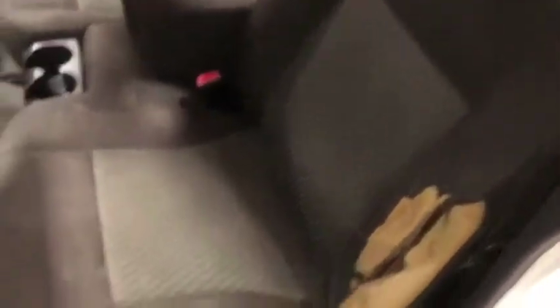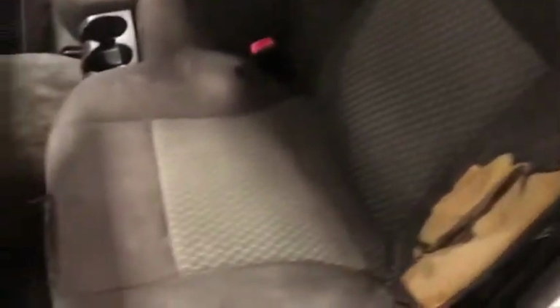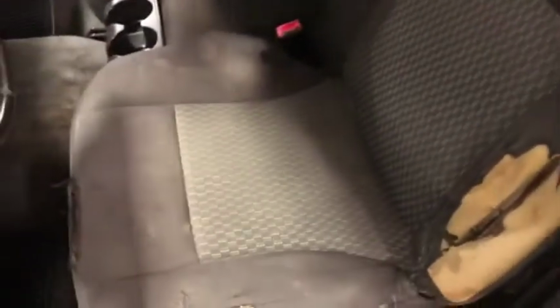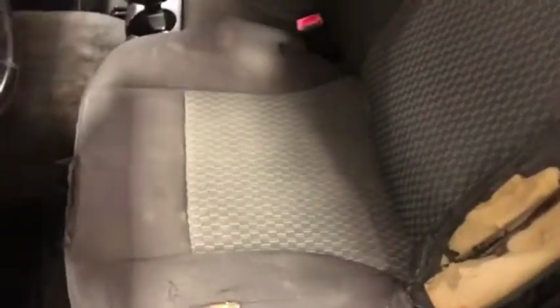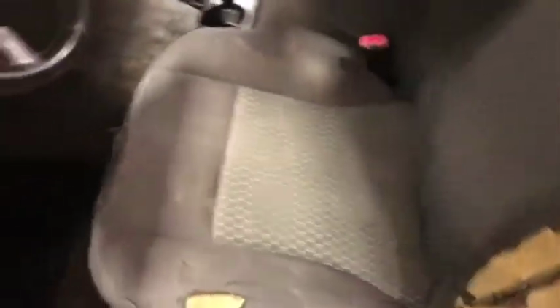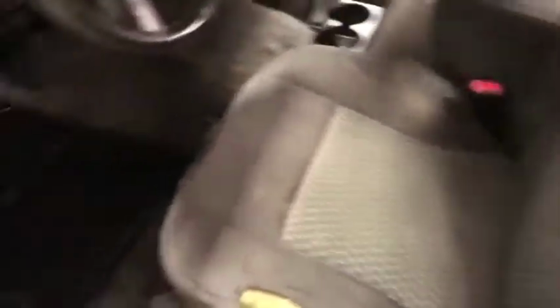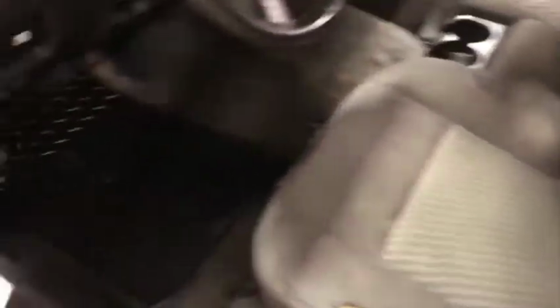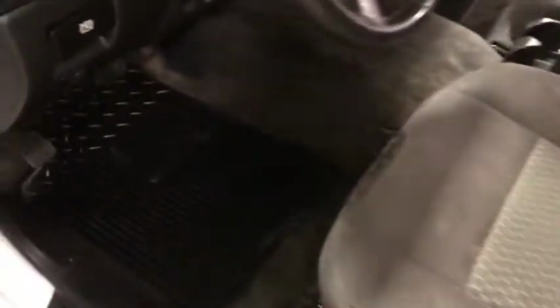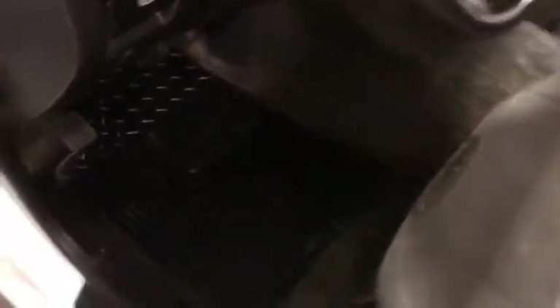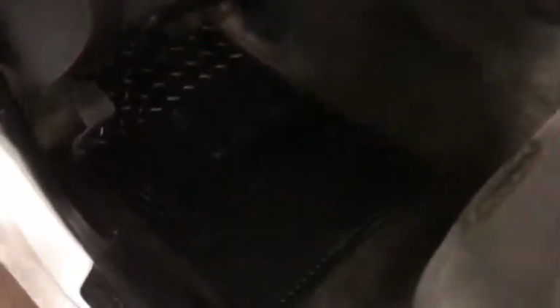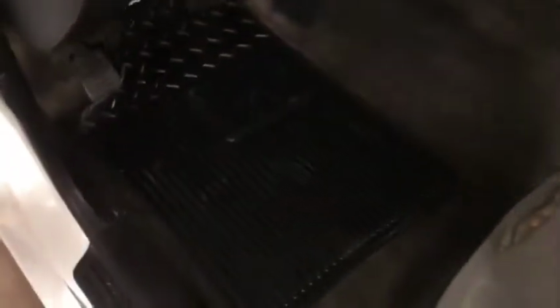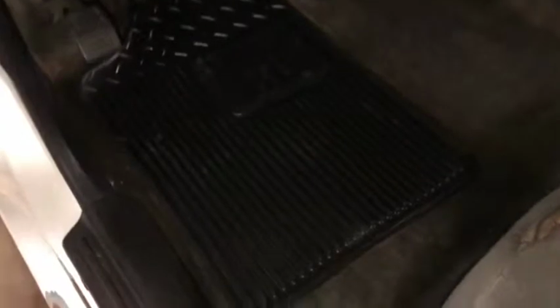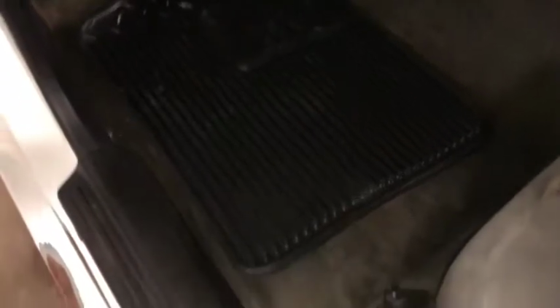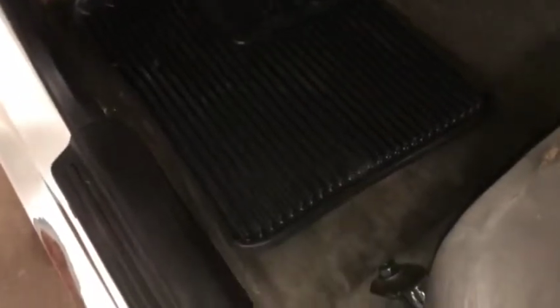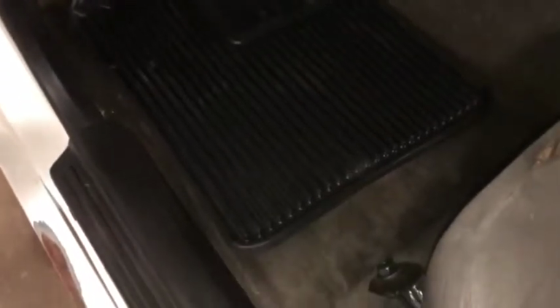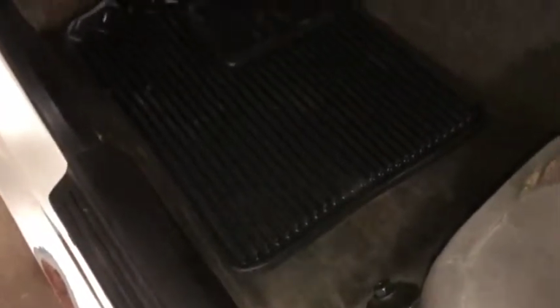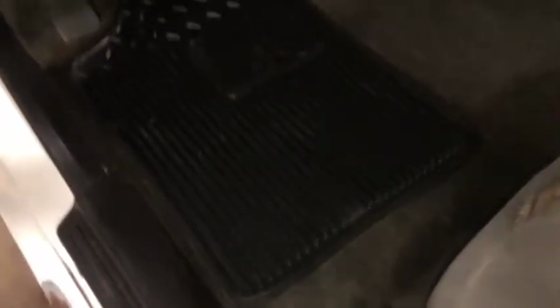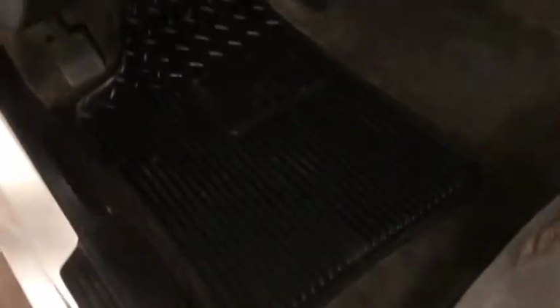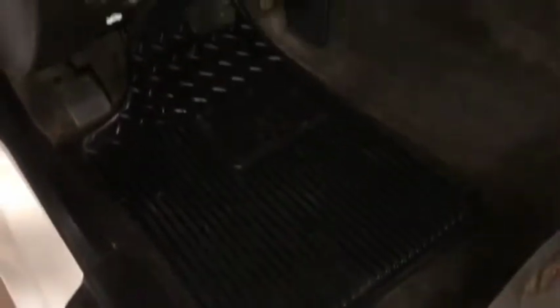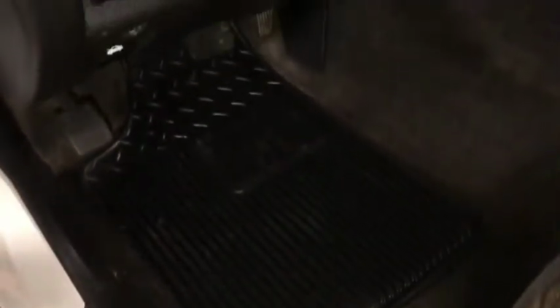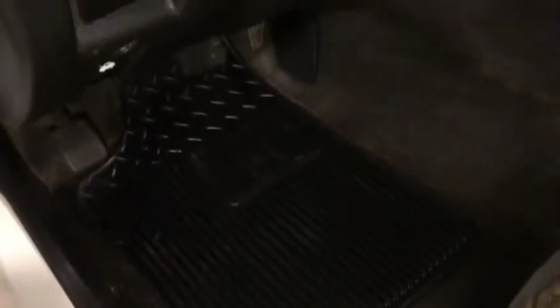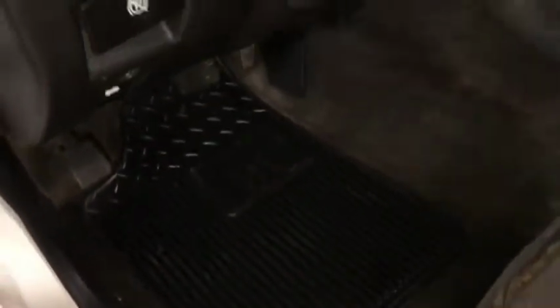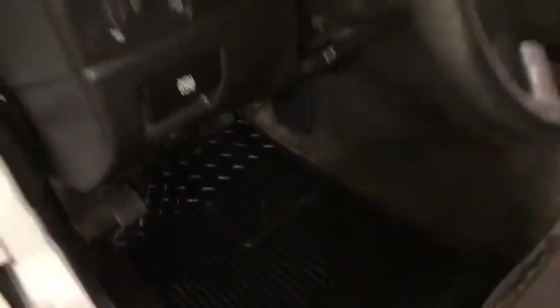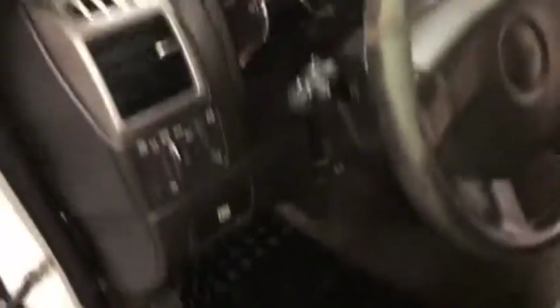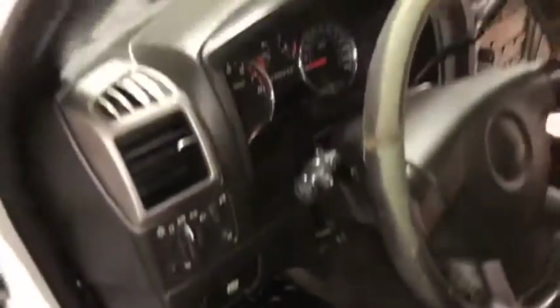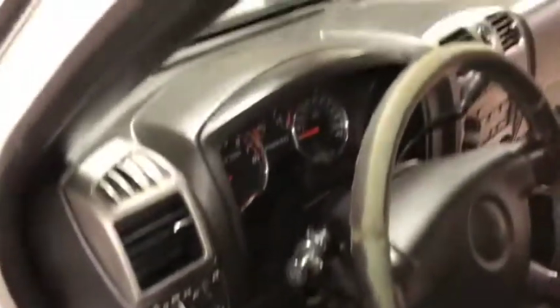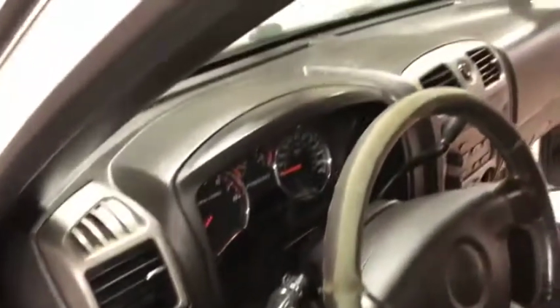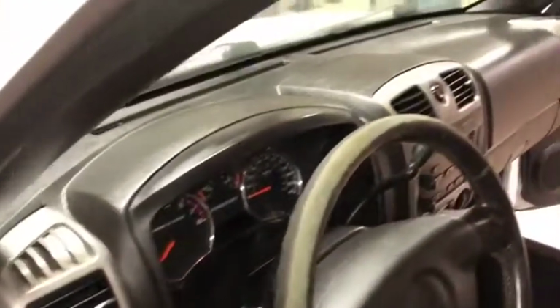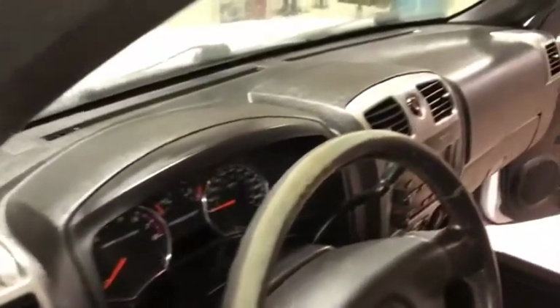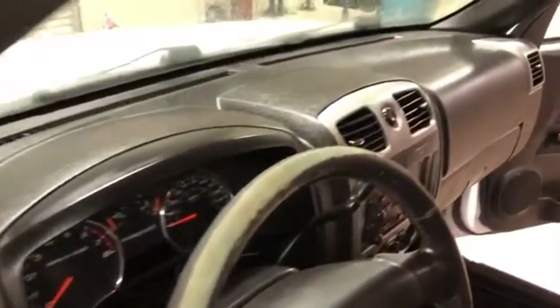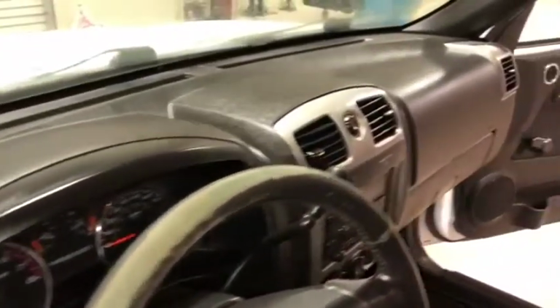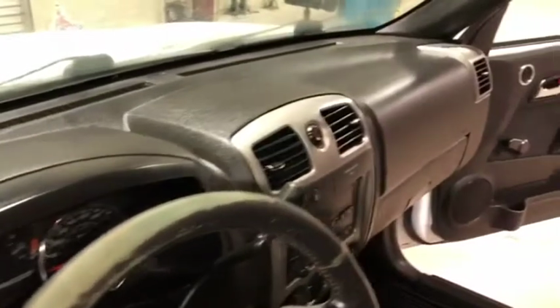Looking down at the floorboard, it does have these rubber mats with no major rips or tears in the carpet that we can see. Here's your dash — it's in great shape, no major cracks, no major issues.